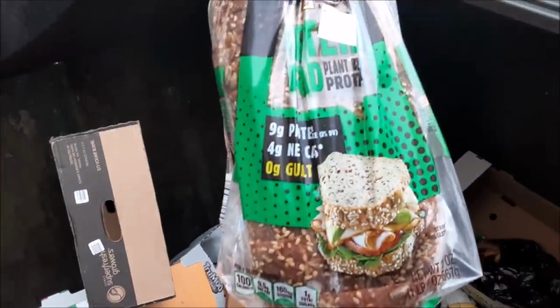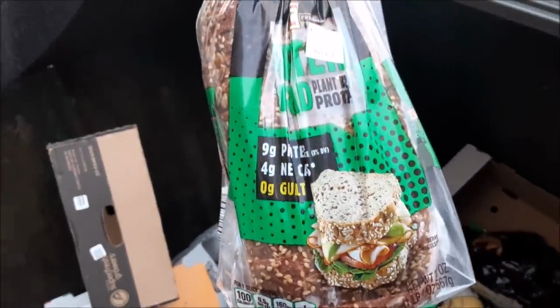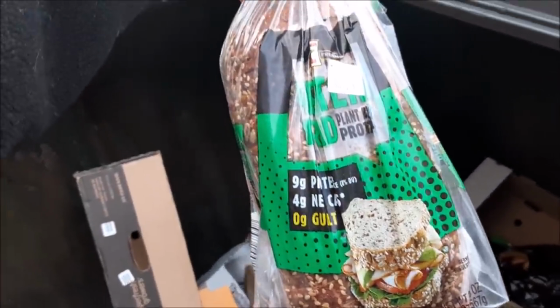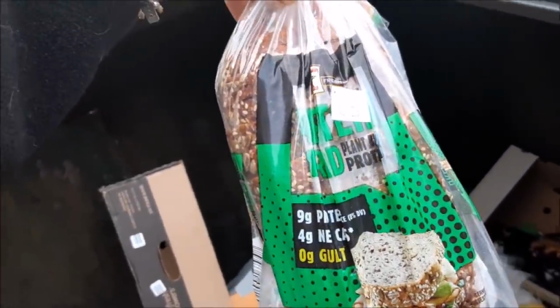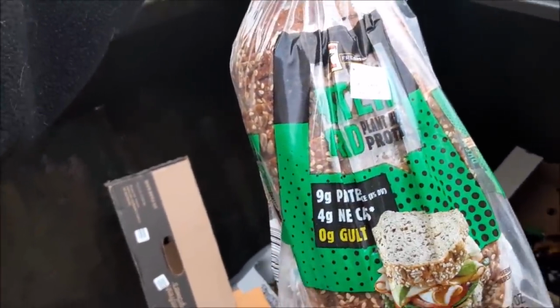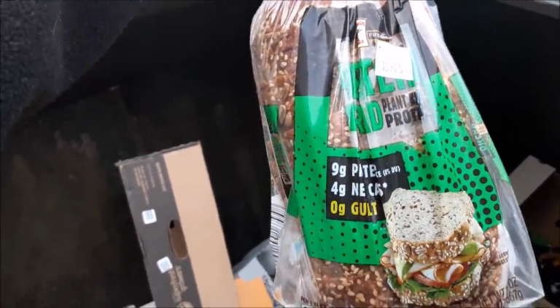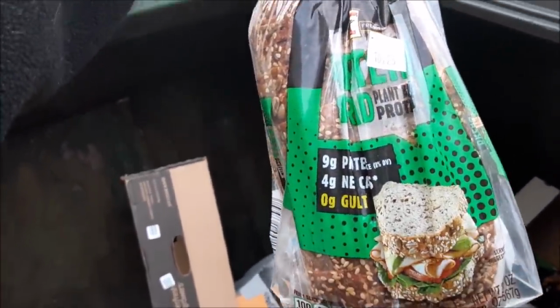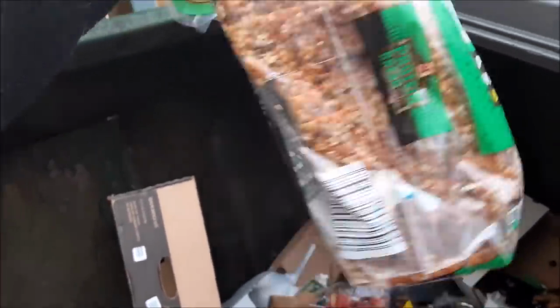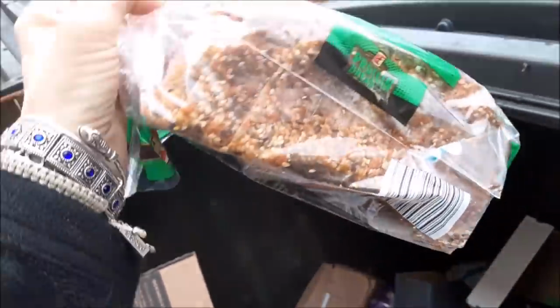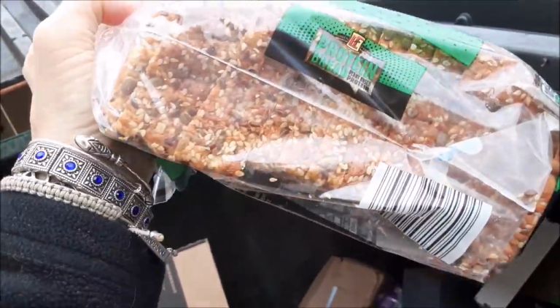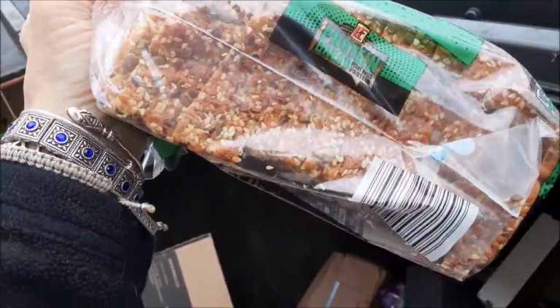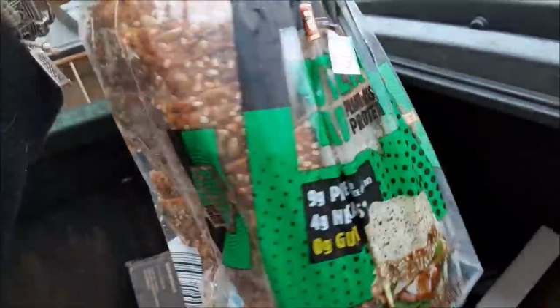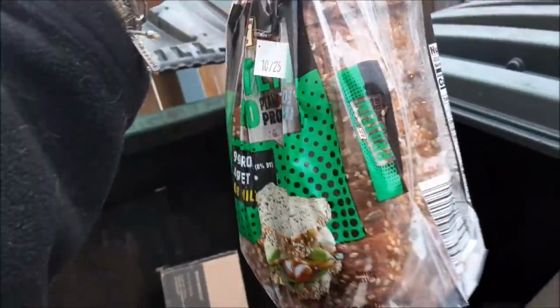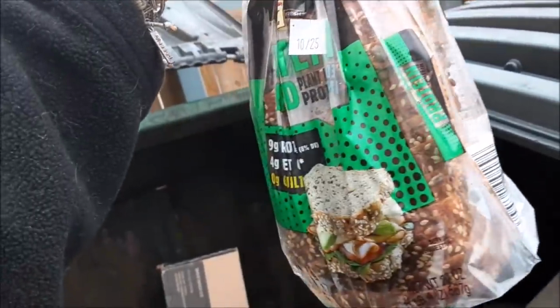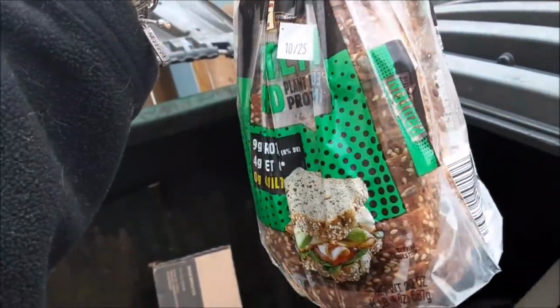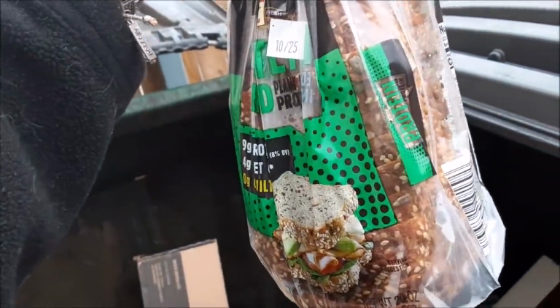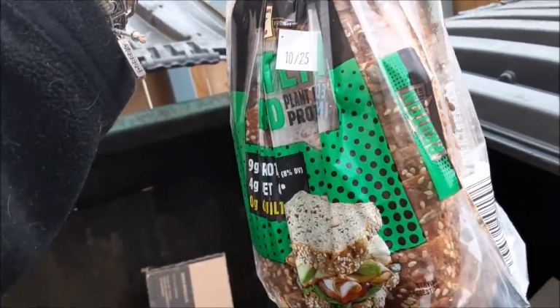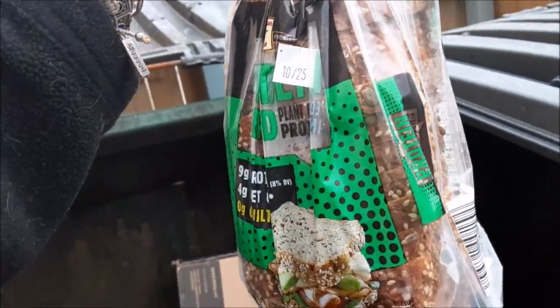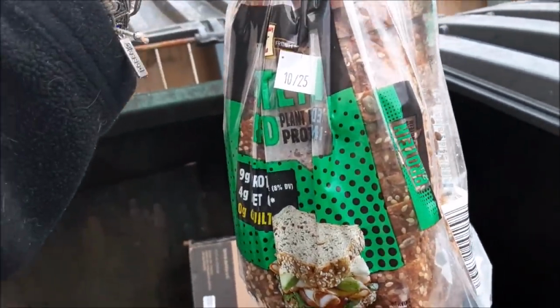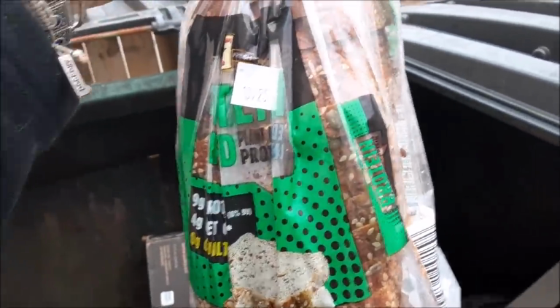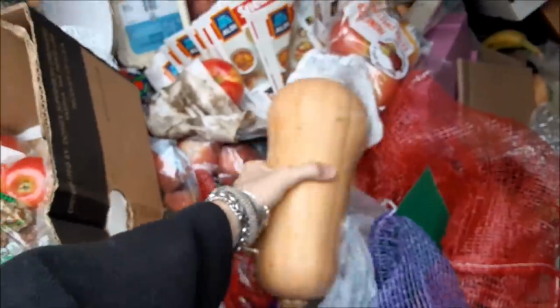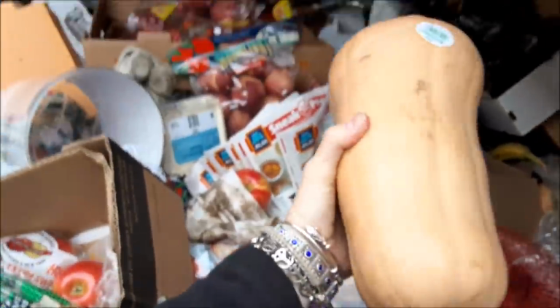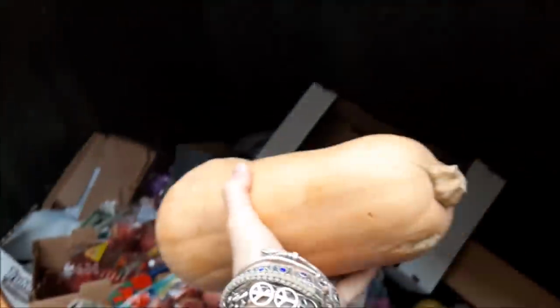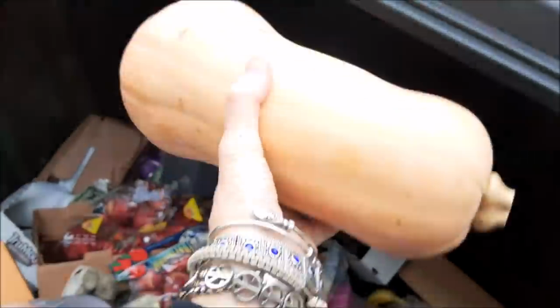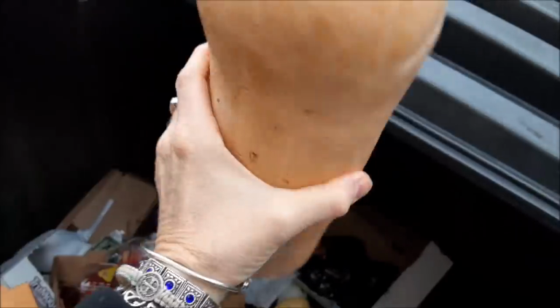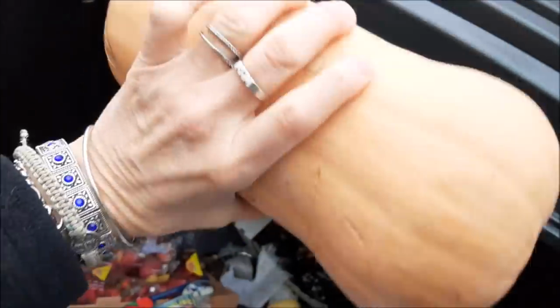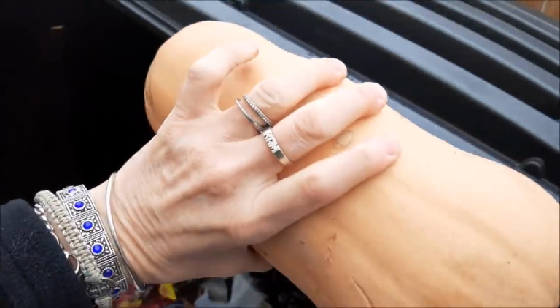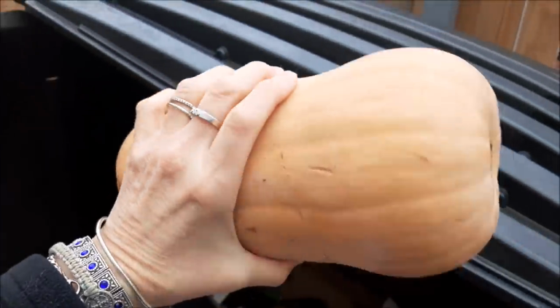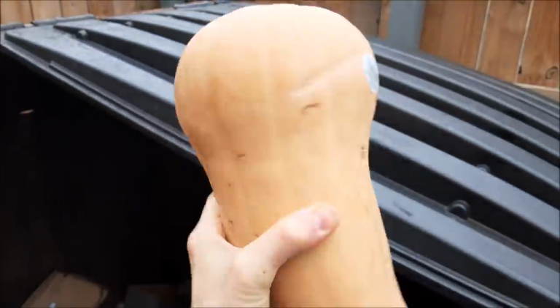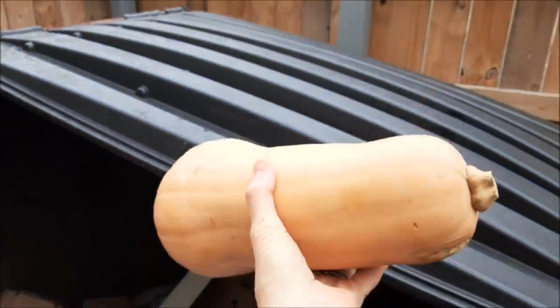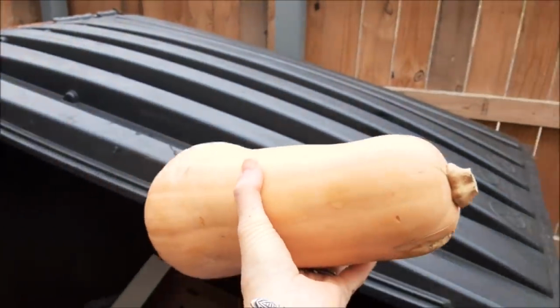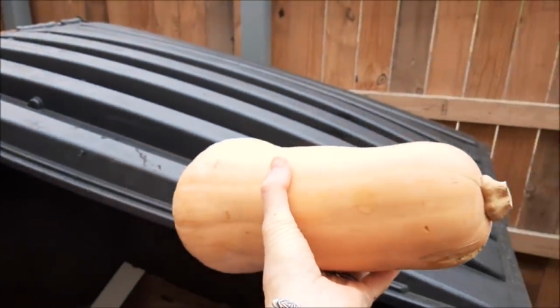I've had this bread before. It looks better than it tastes, but it's pretty decent for a low-carb bread. Look — this is in great shape. It's enormous.